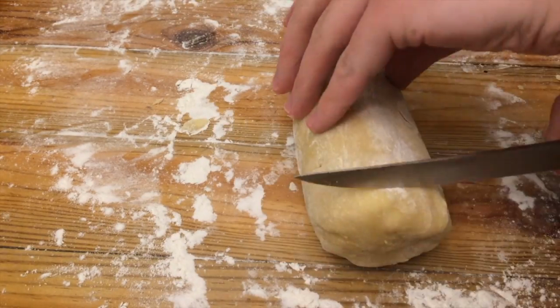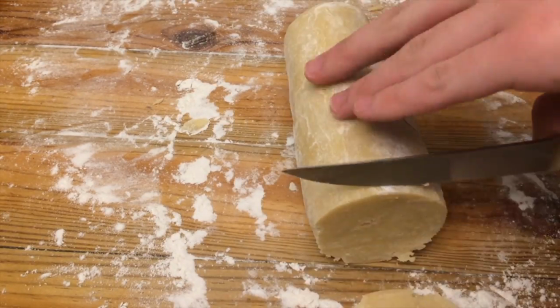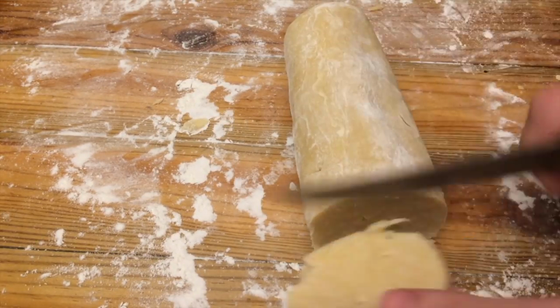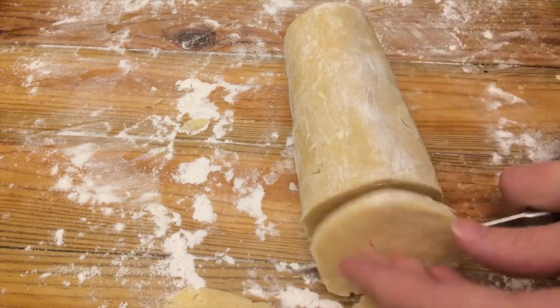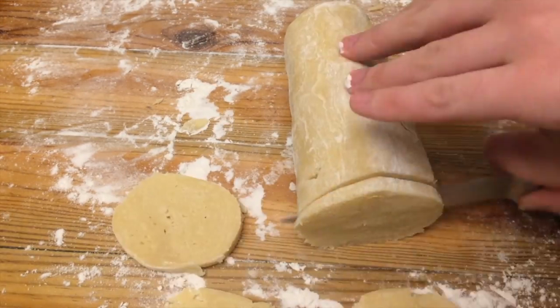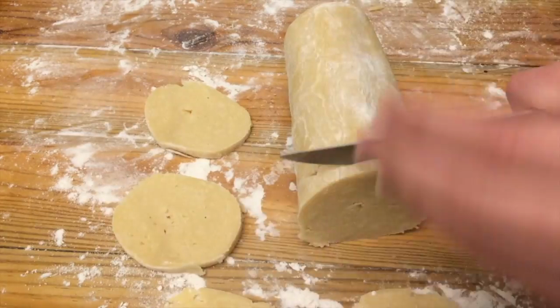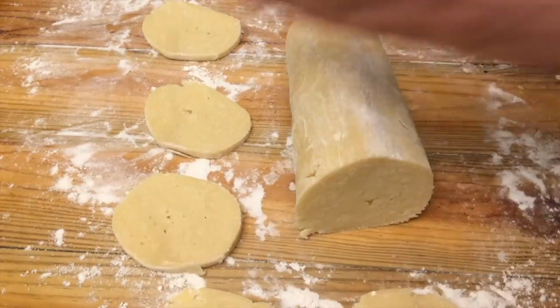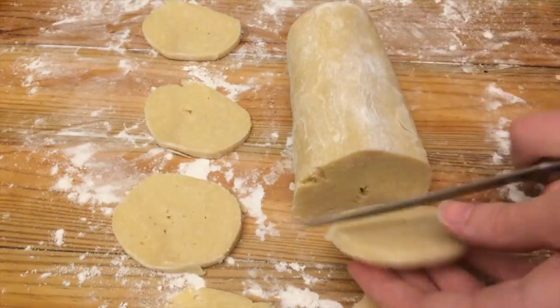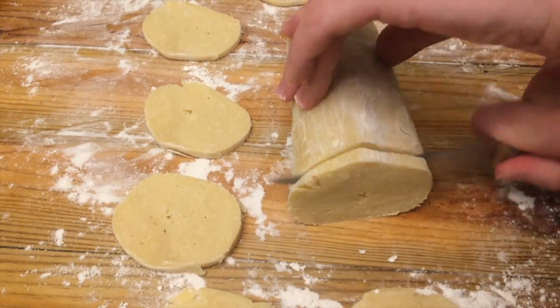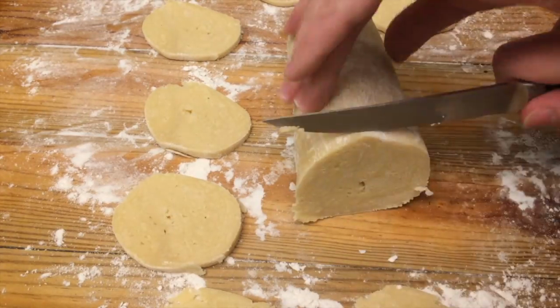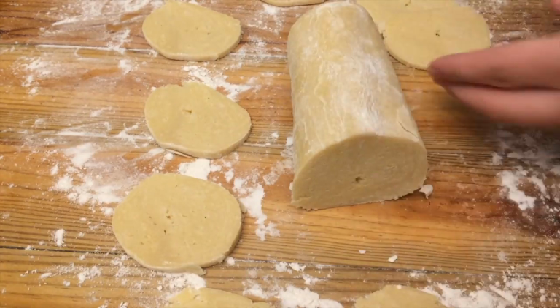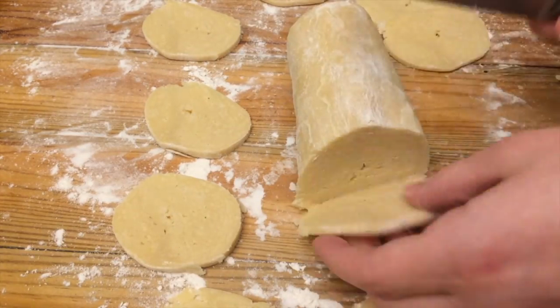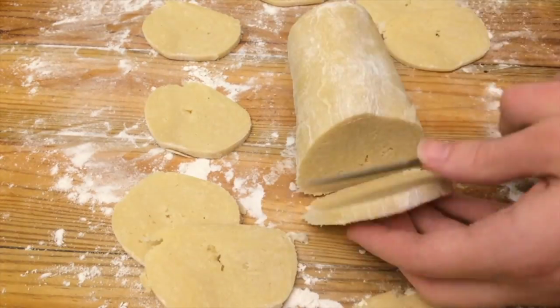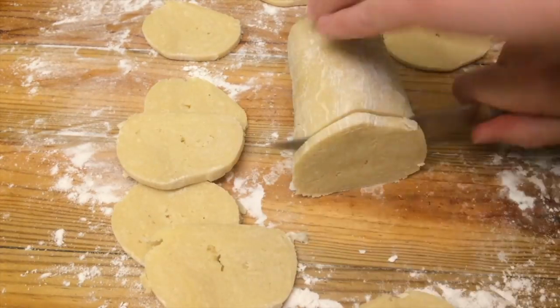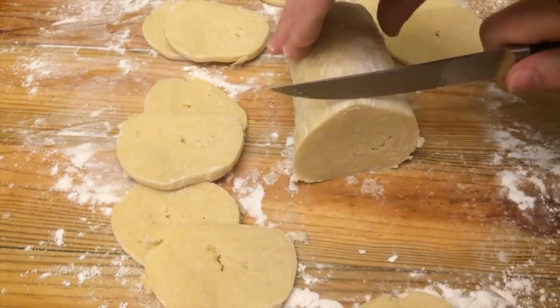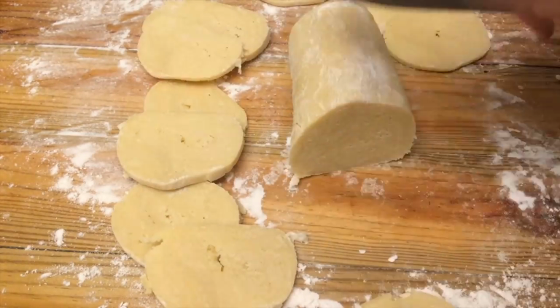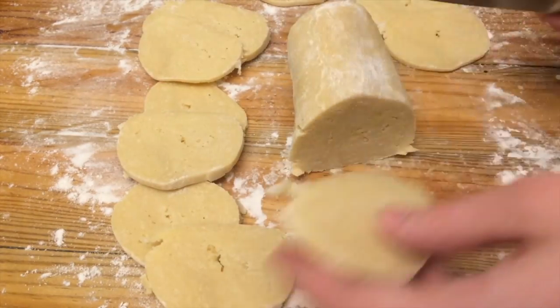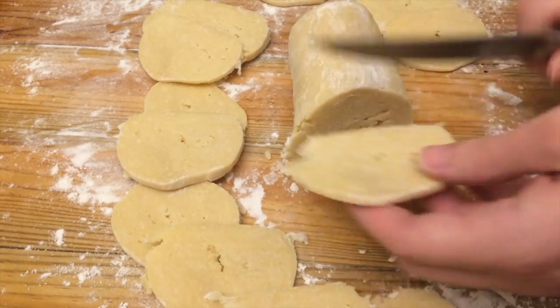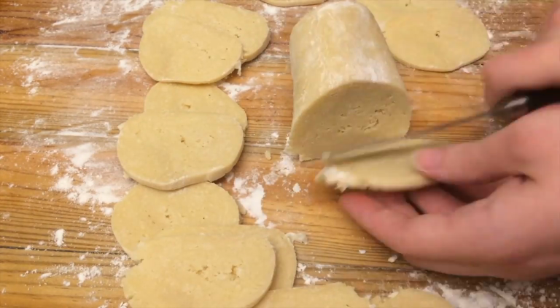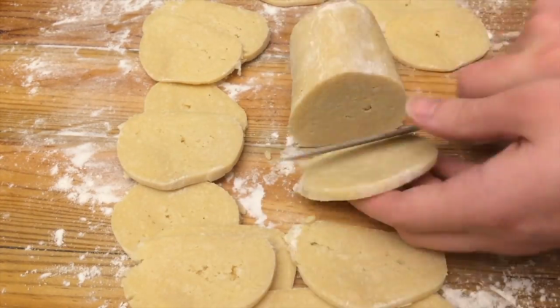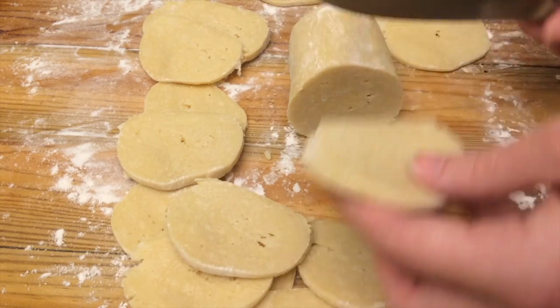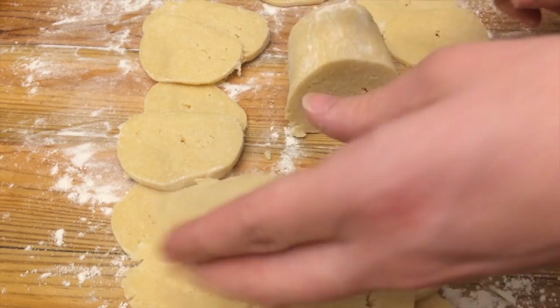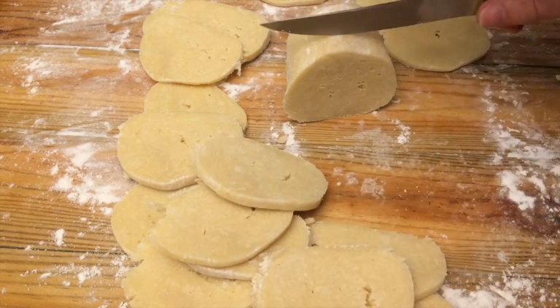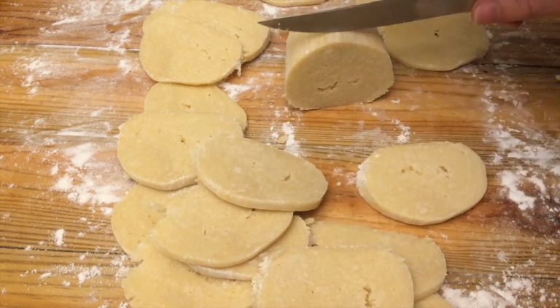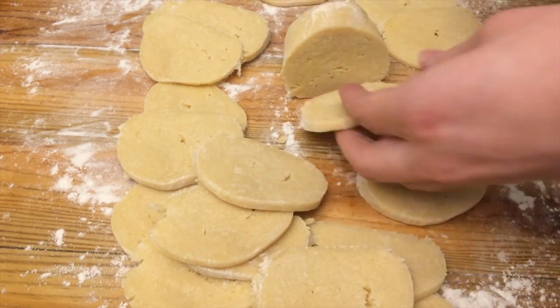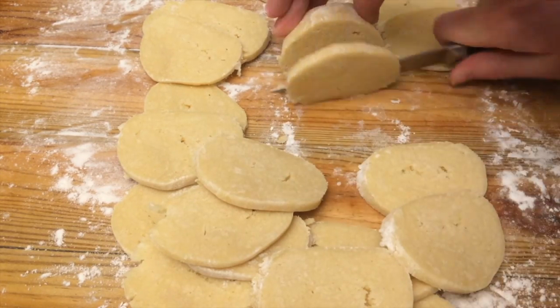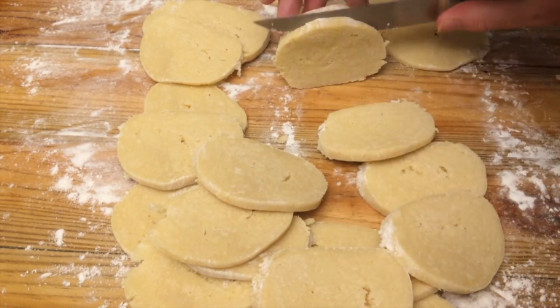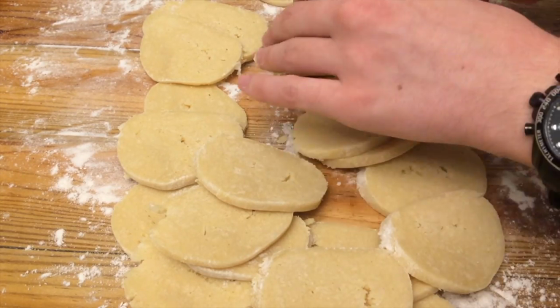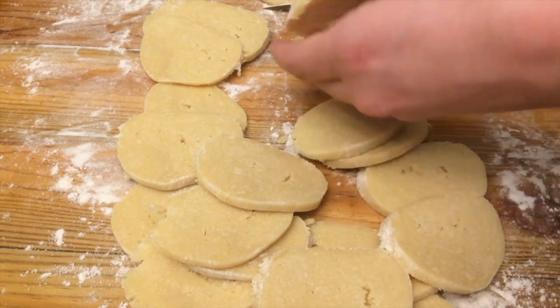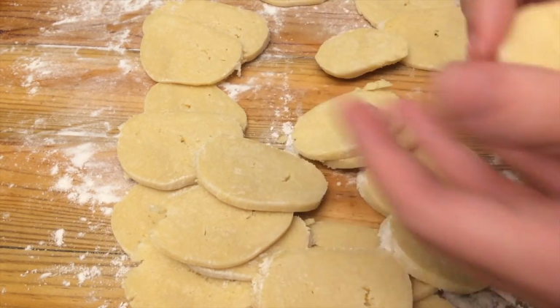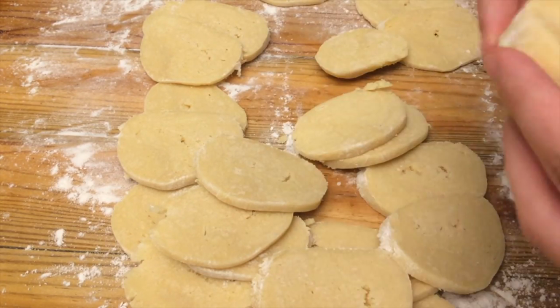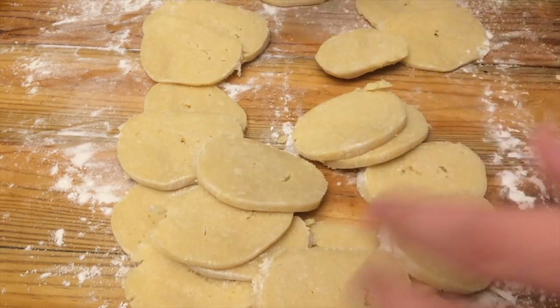Then take it out and cut the log into slices. Keep in mind that this won't make perfectly round cookies.